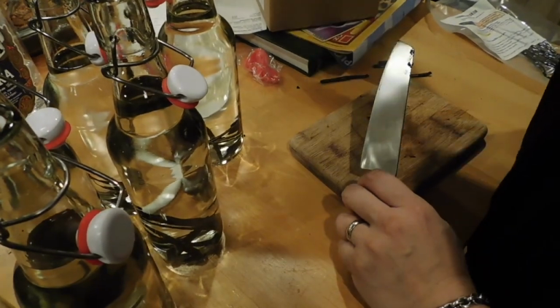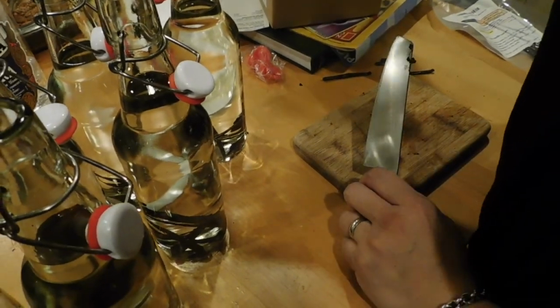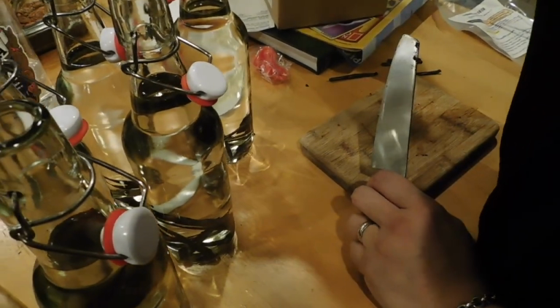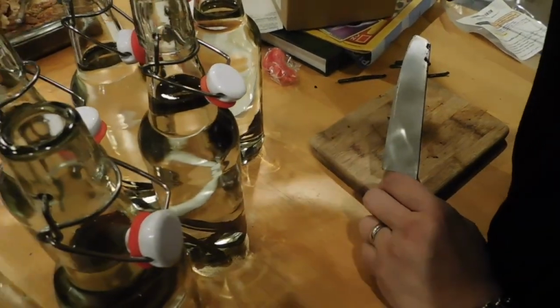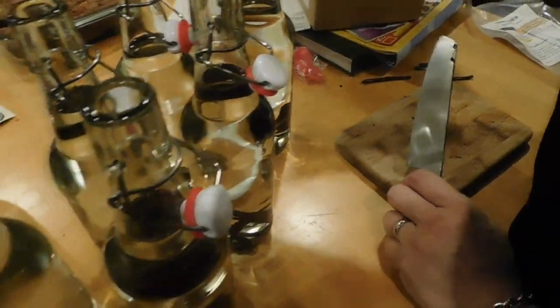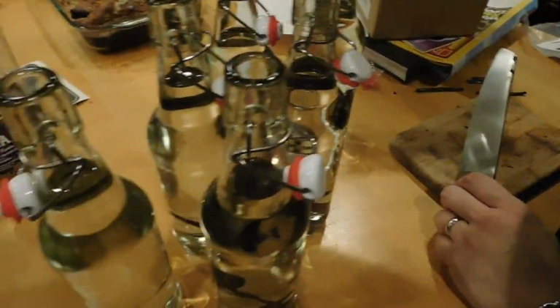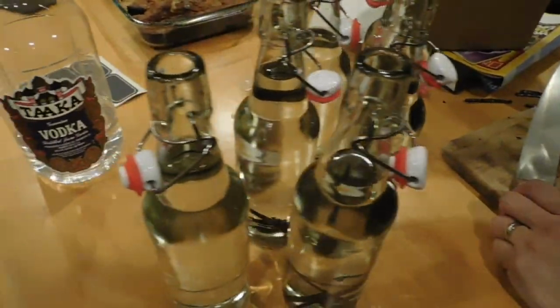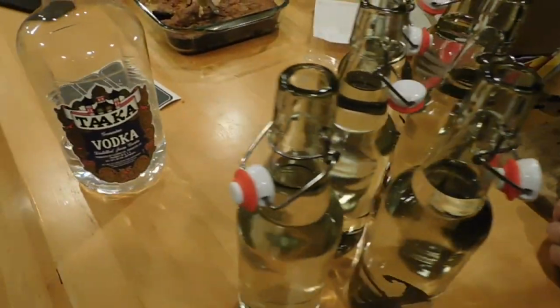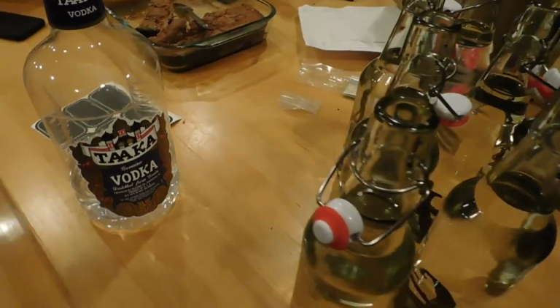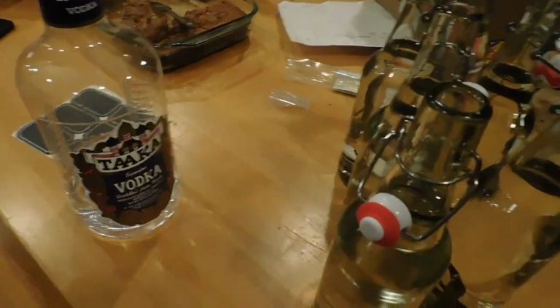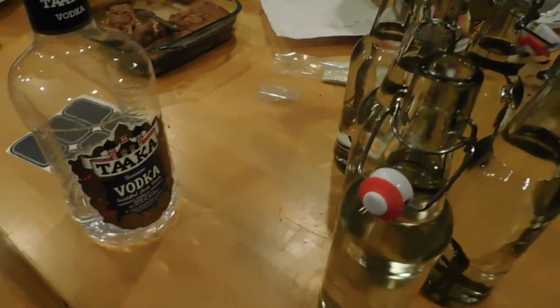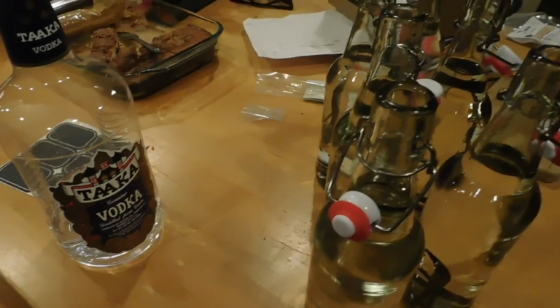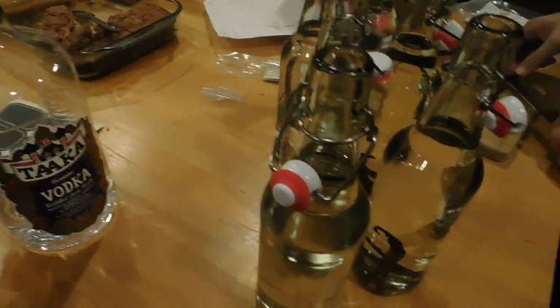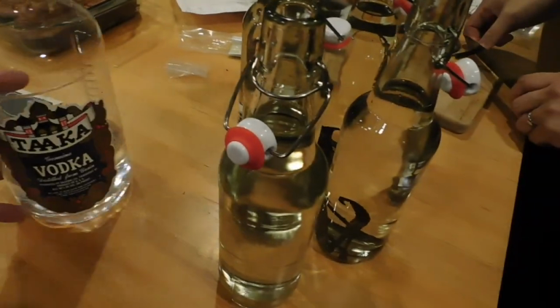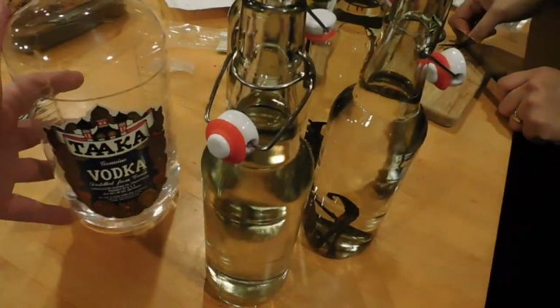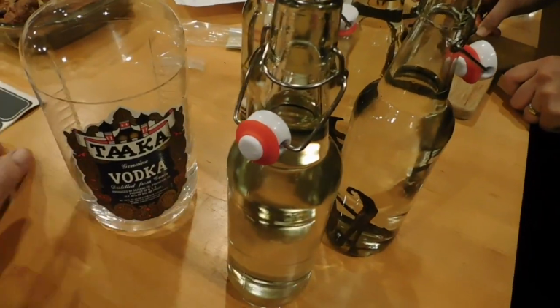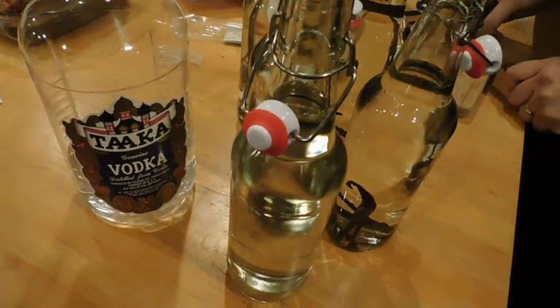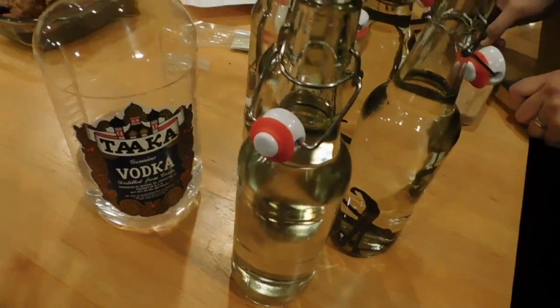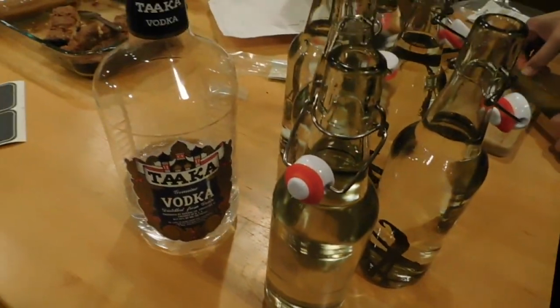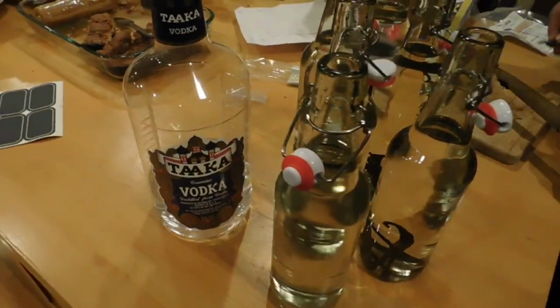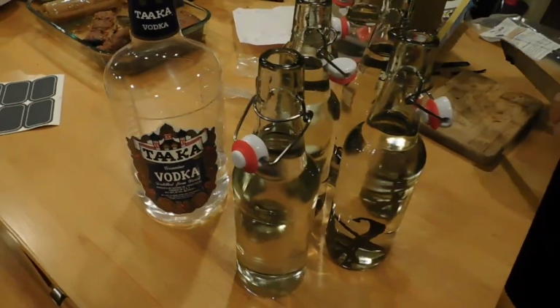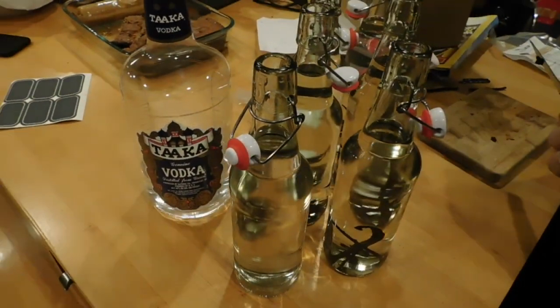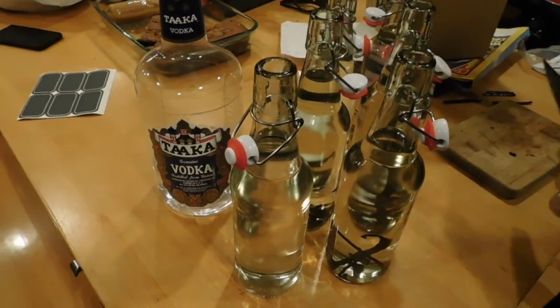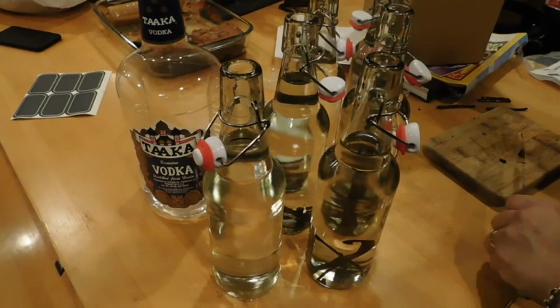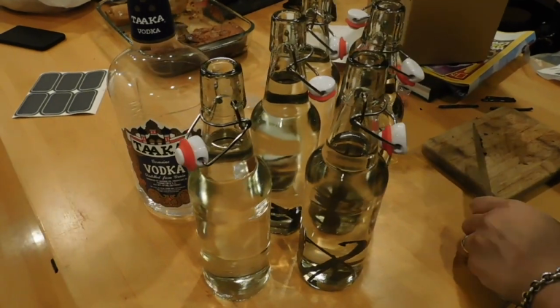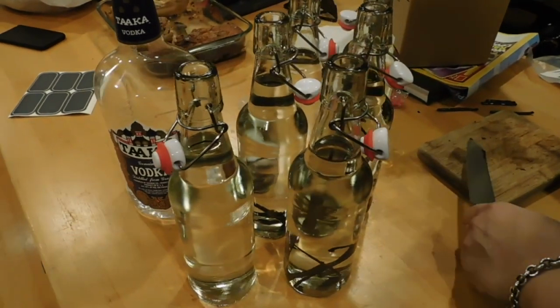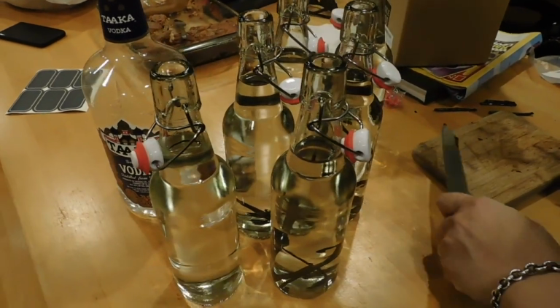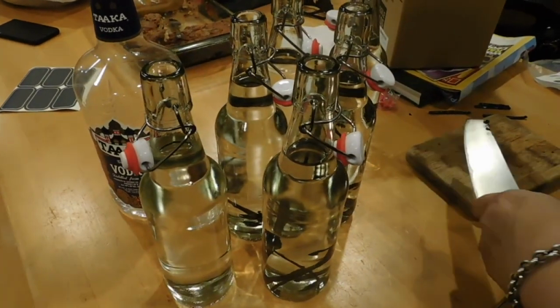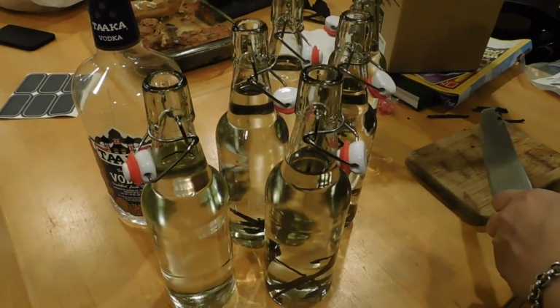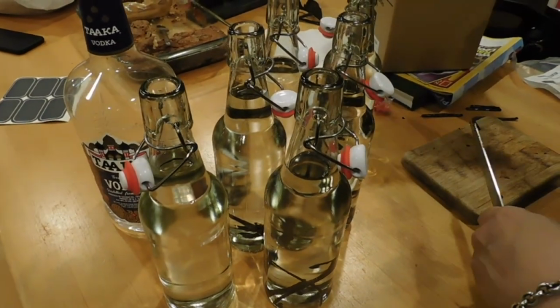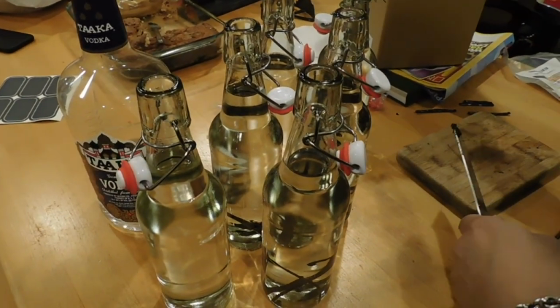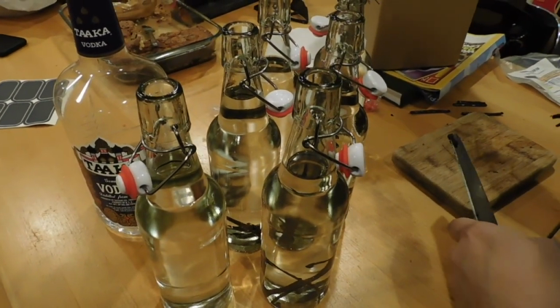You get just vodka — the cheapest vodka you can get. It doesn't have to be top-shelf vodka because what you're really going to be doing is infusing the vodka with the vanilla.